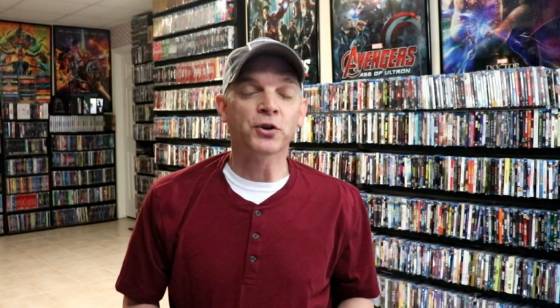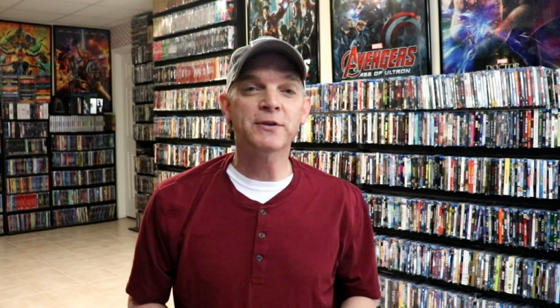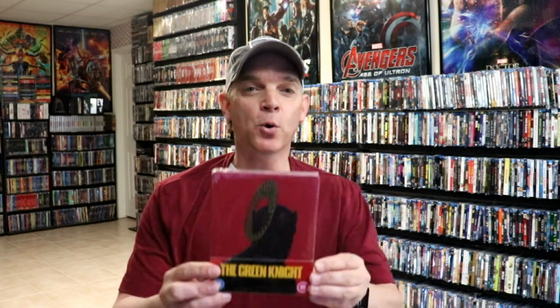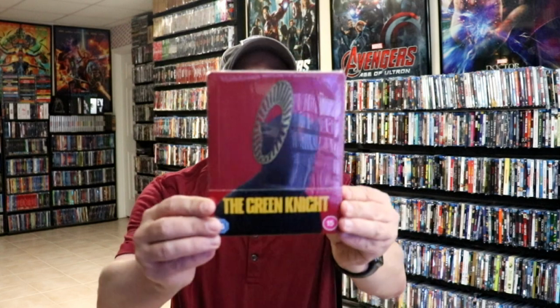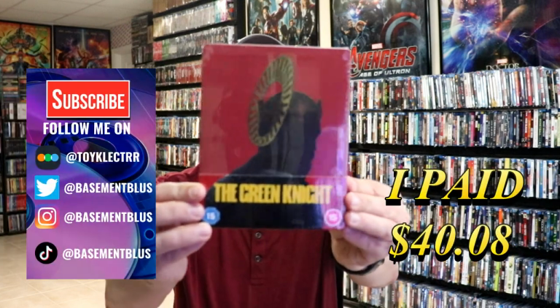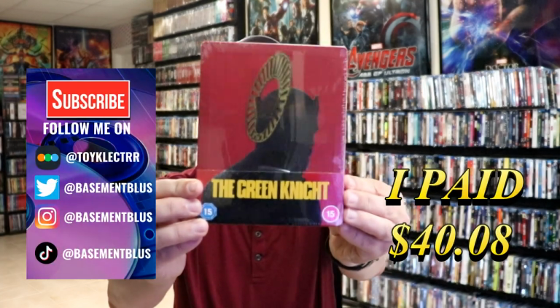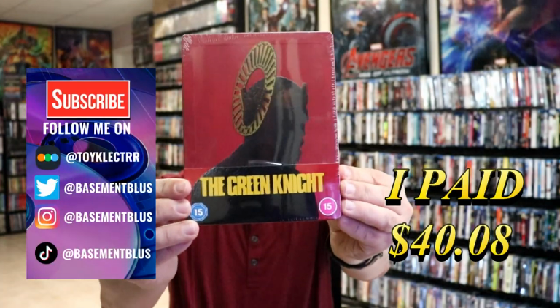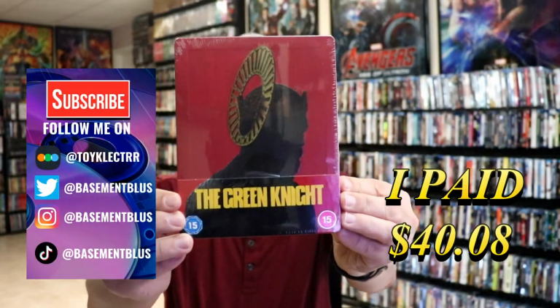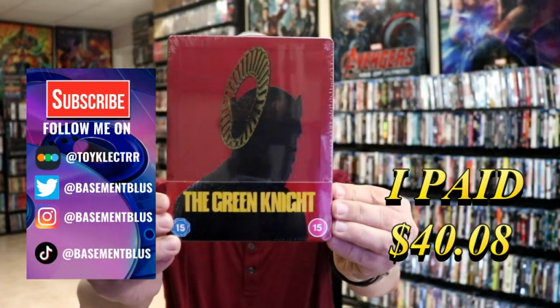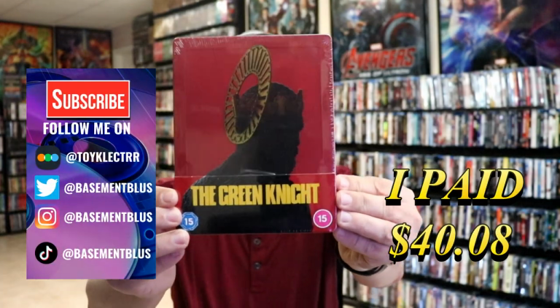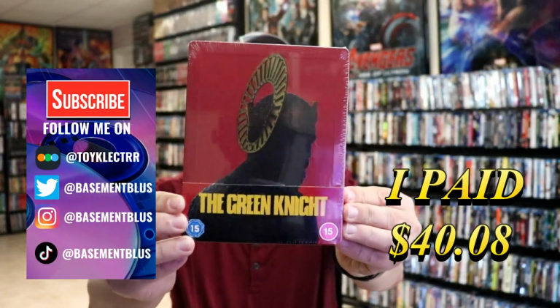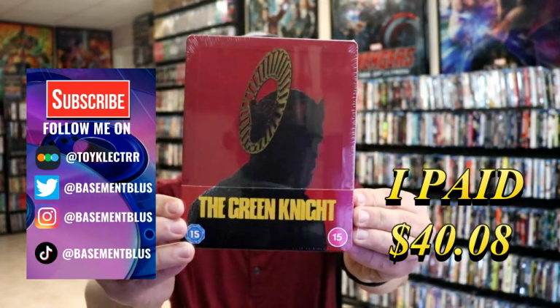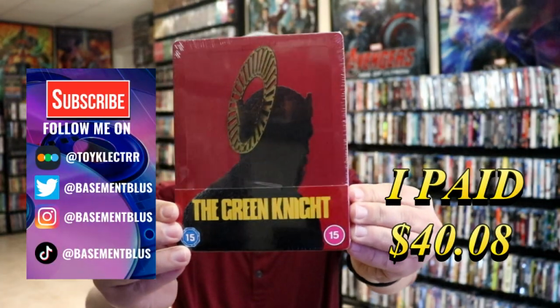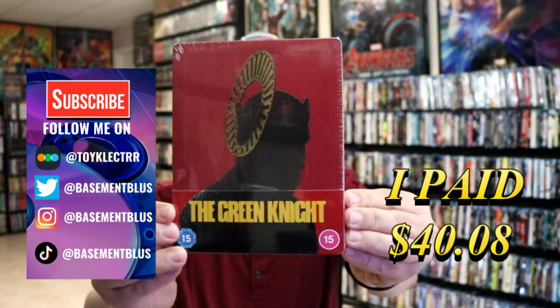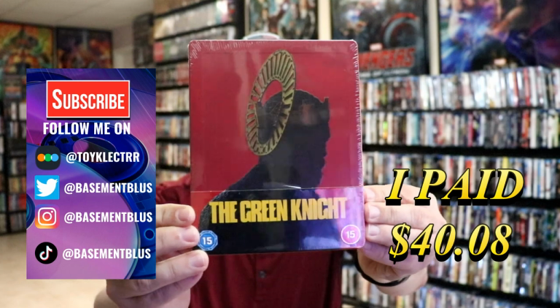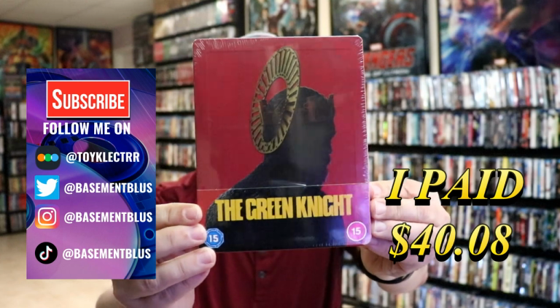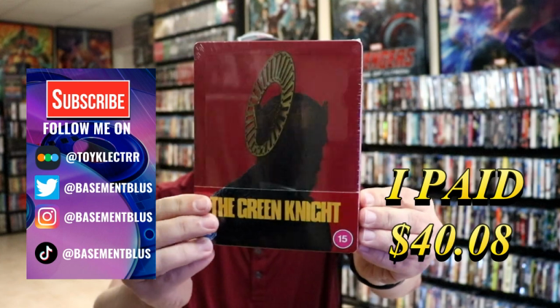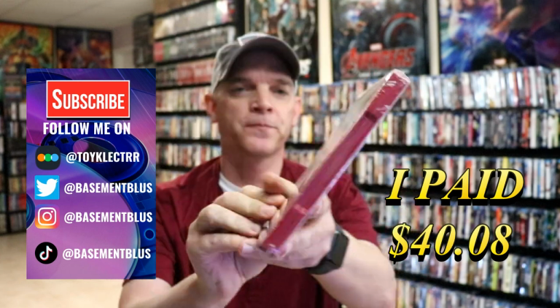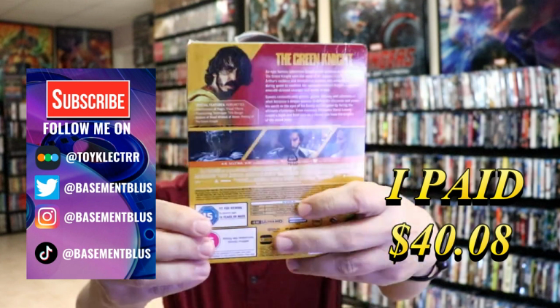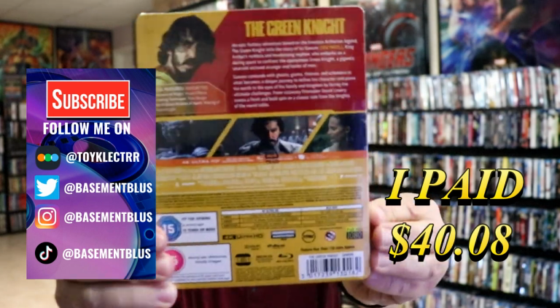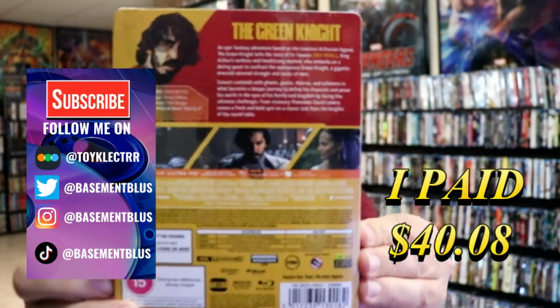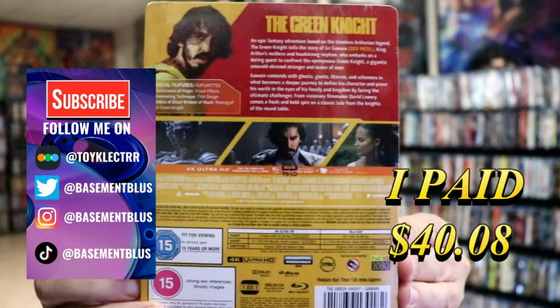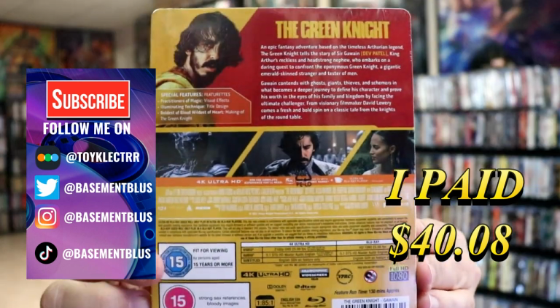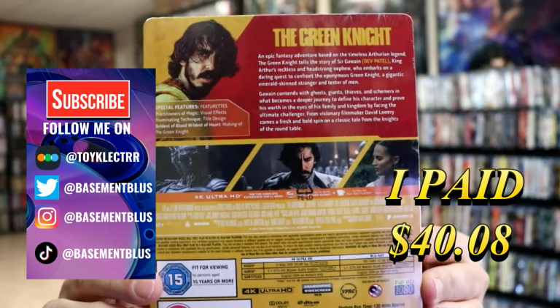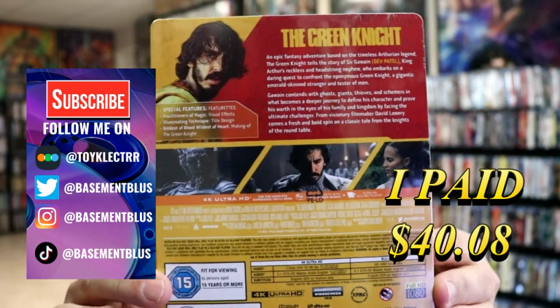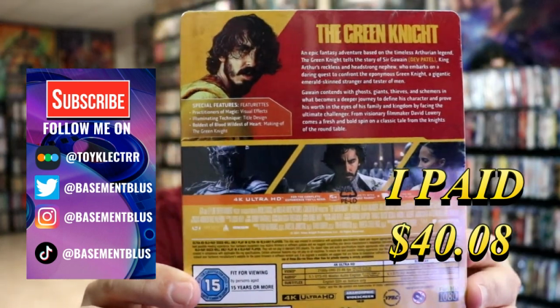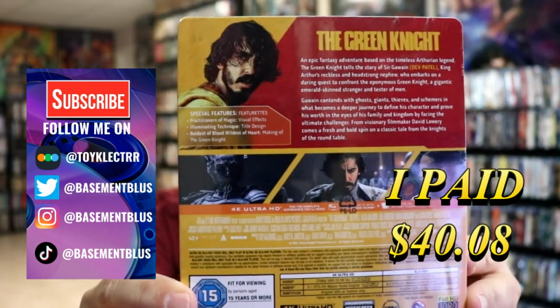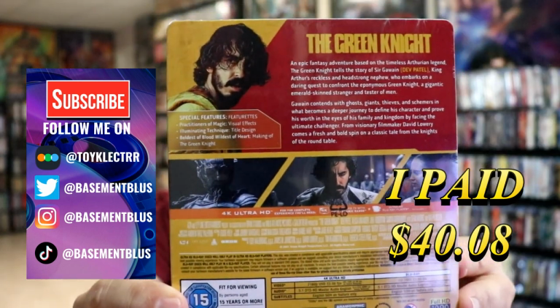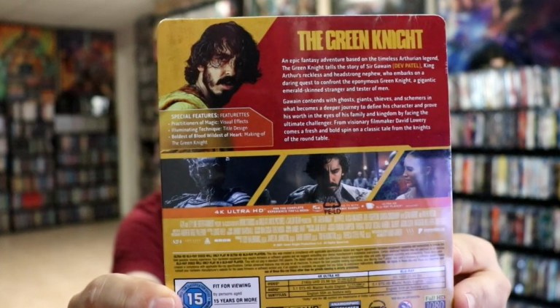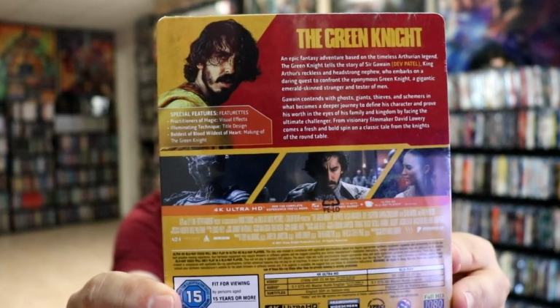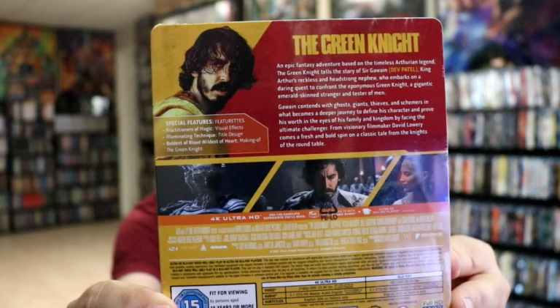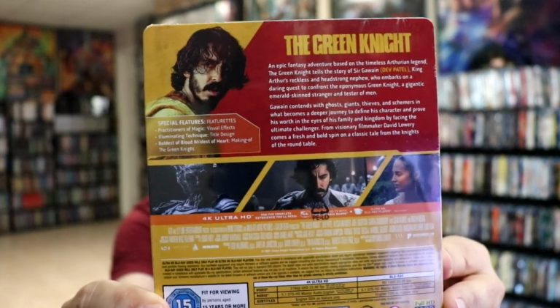So today I've received my order for the Green Knight. This is a 4K Steelbook from the UK. Here's the front, and here's the back. If you'd like to check out these special features, you can go ahead and pause and do so.